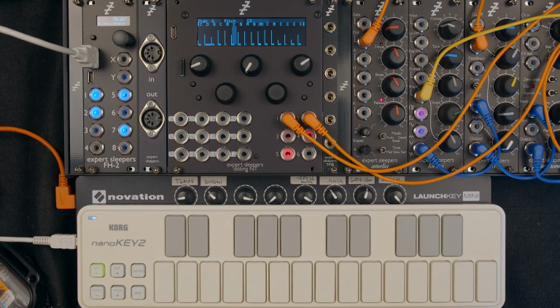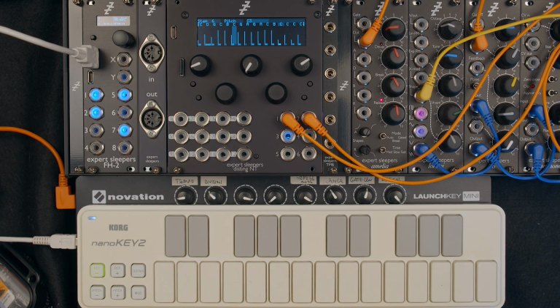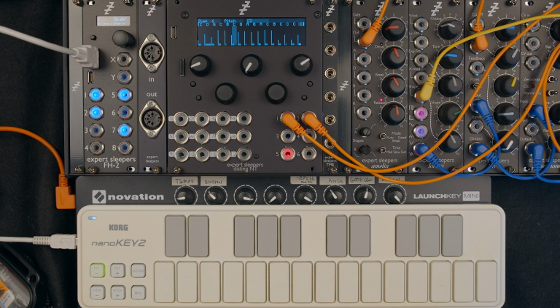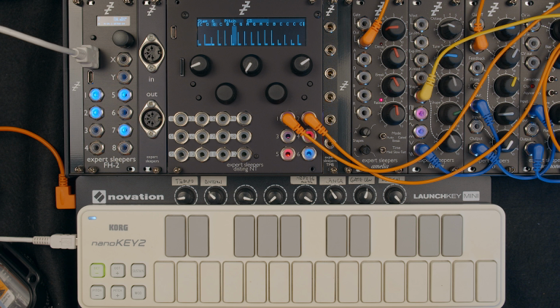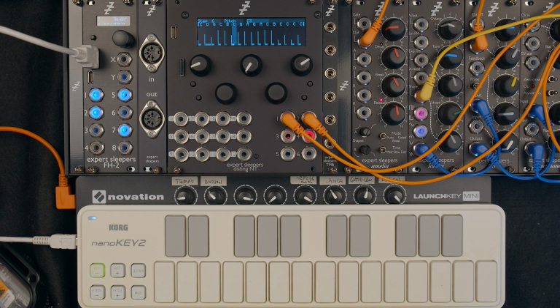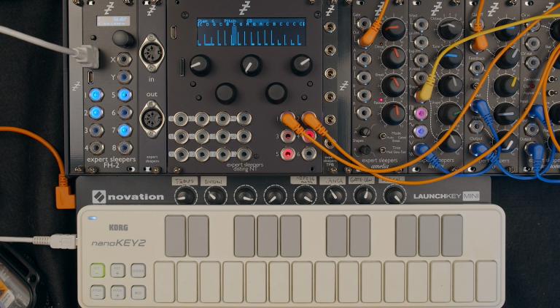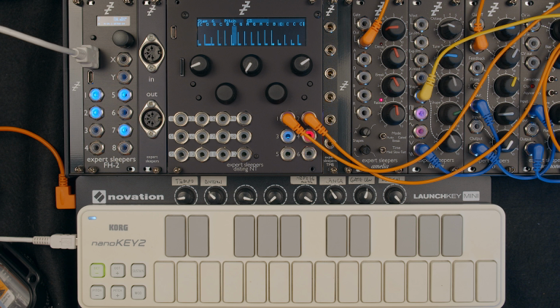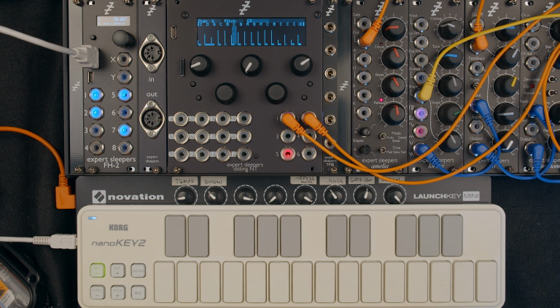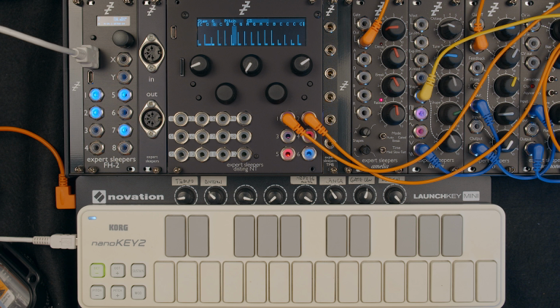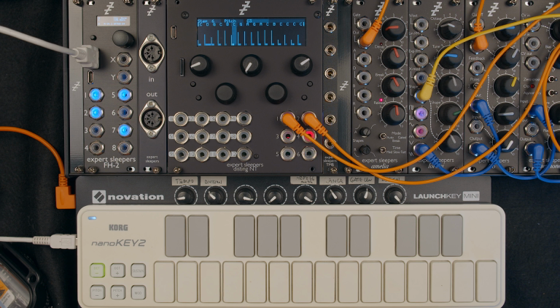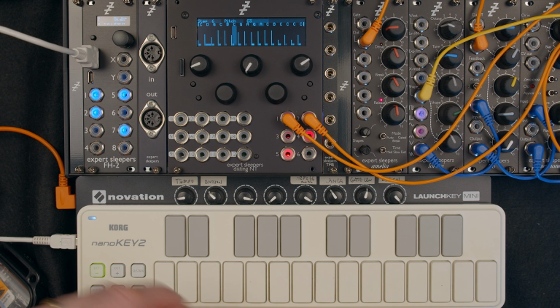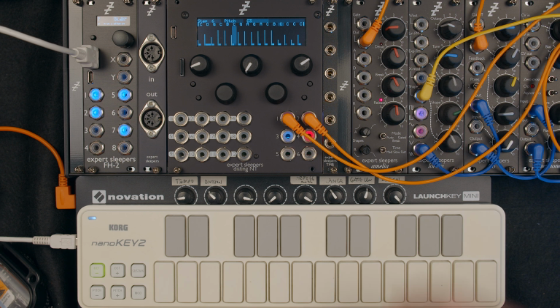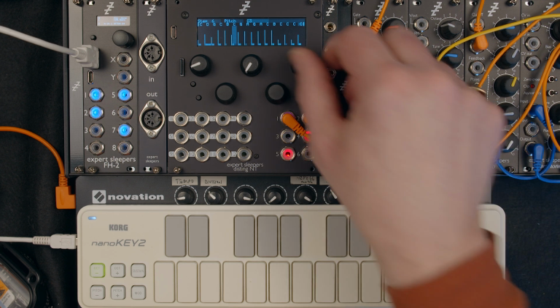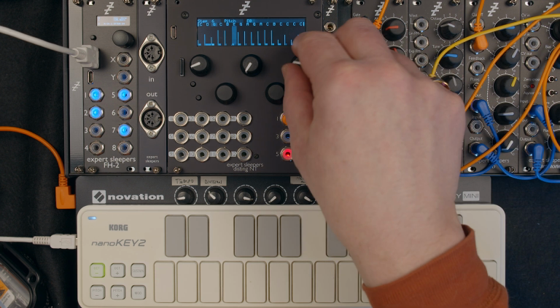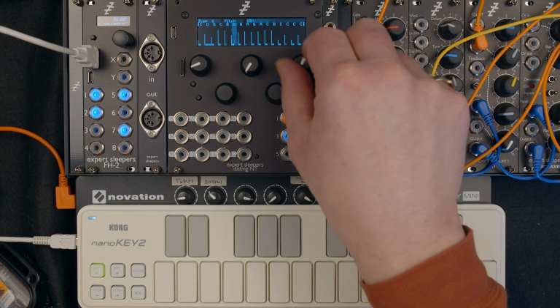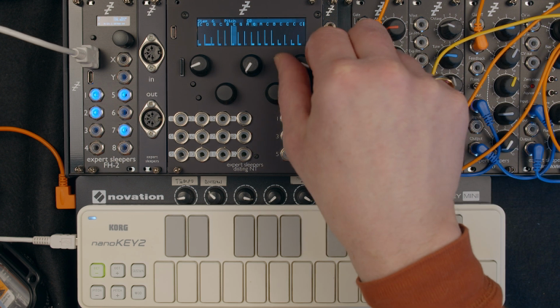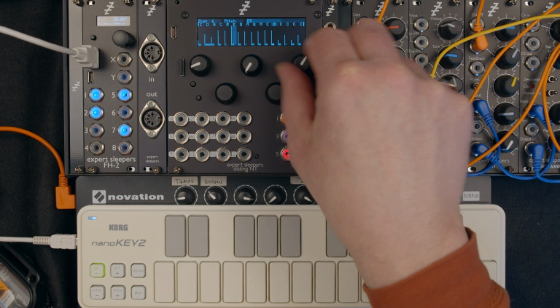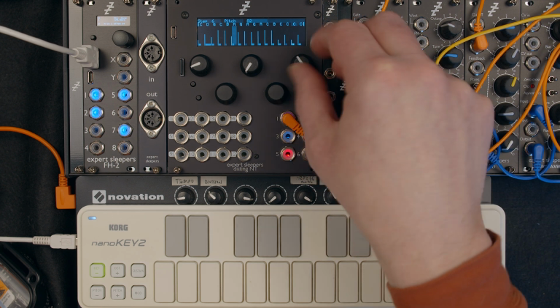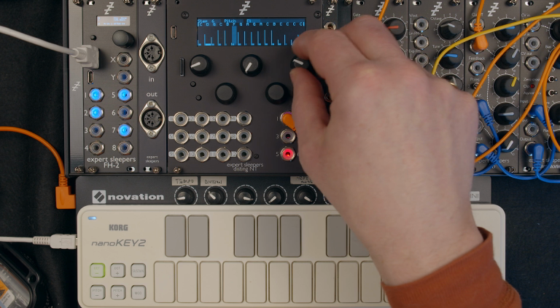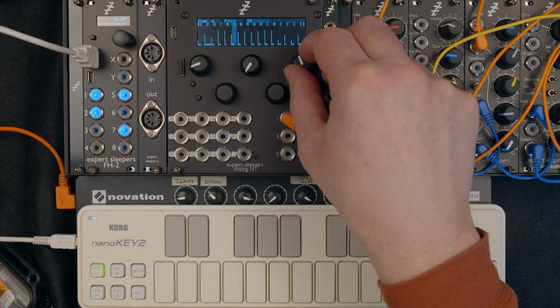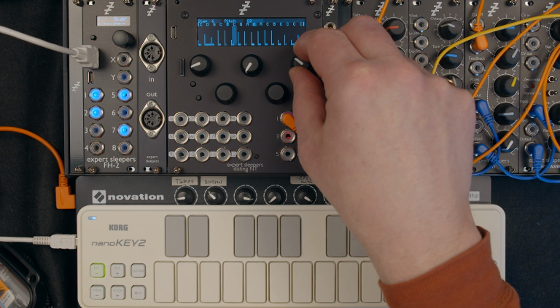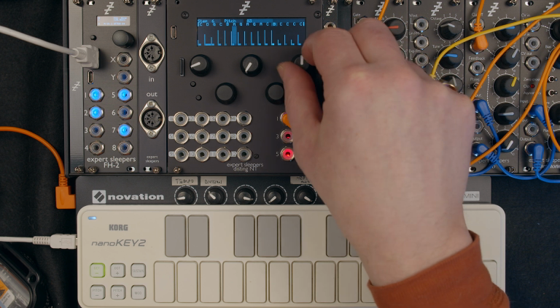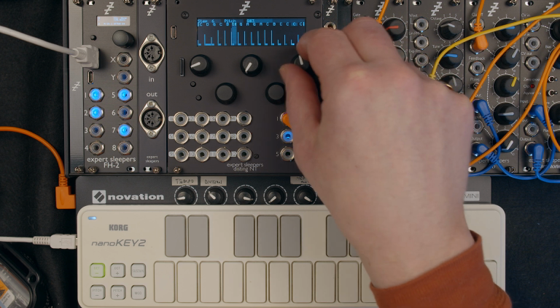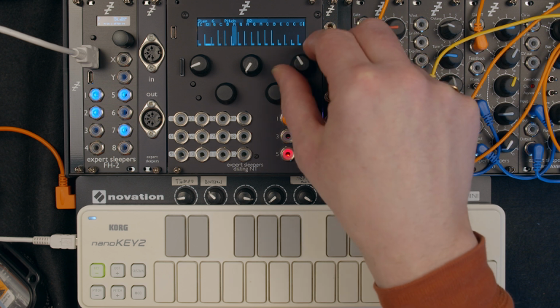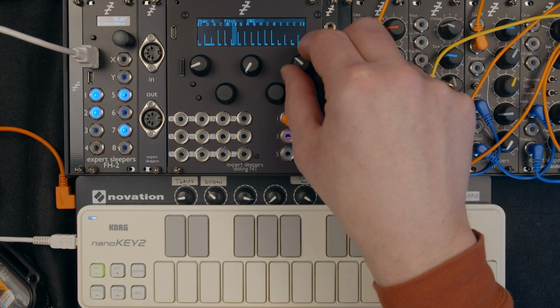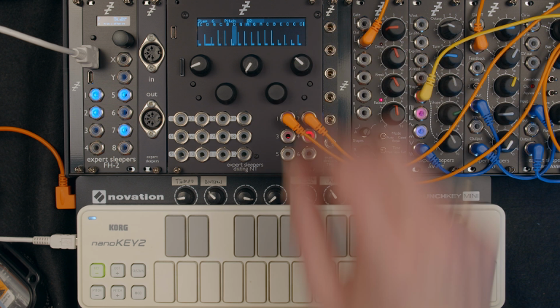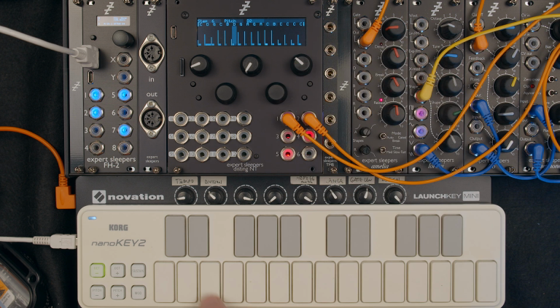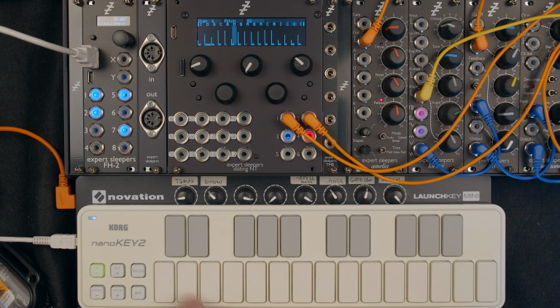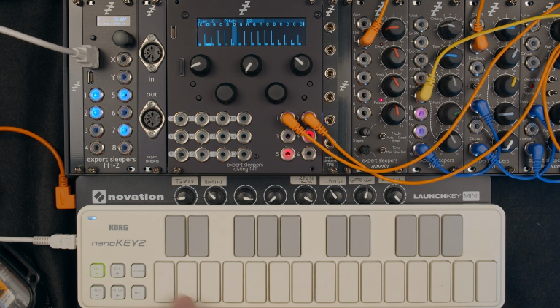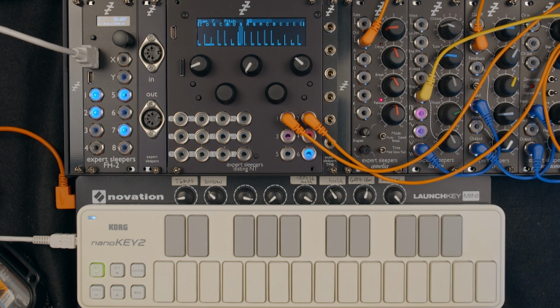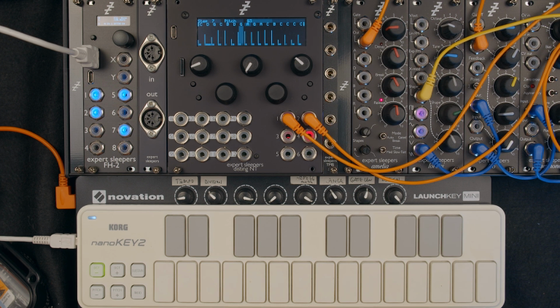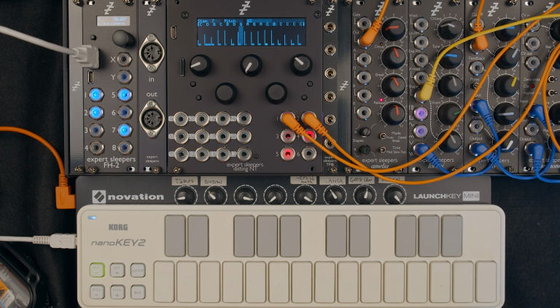That's it basically. It lets you put notes in a bit quicker rather than dialing them with a knob, which of course you can still do. But if you've got a keyboard rigged up, this is quite convenient.